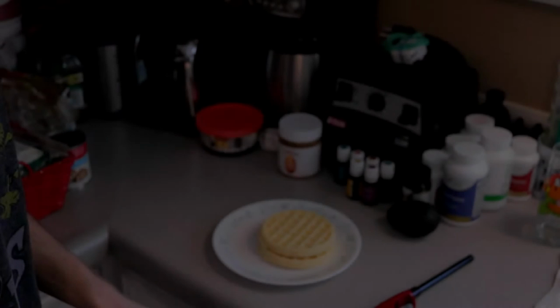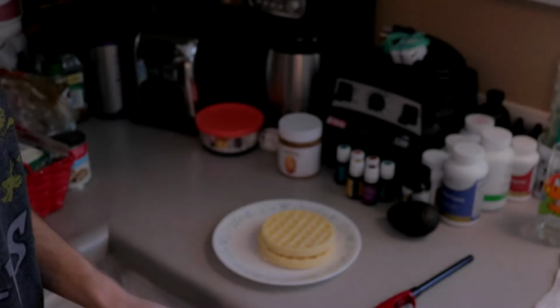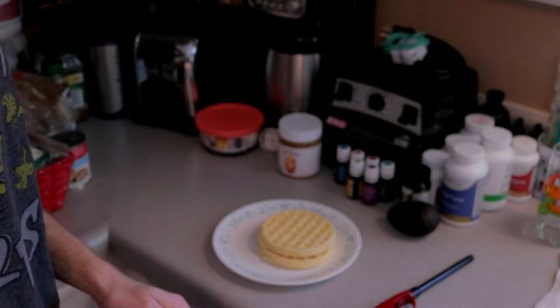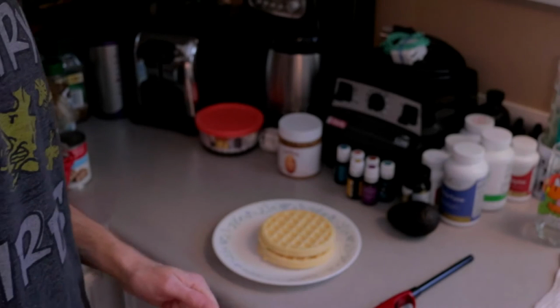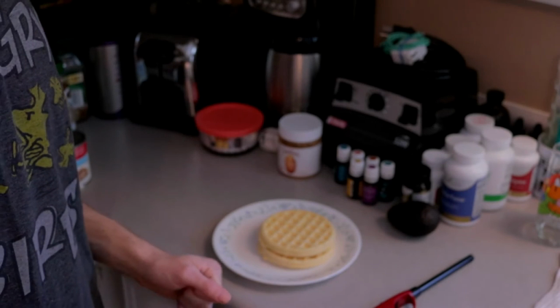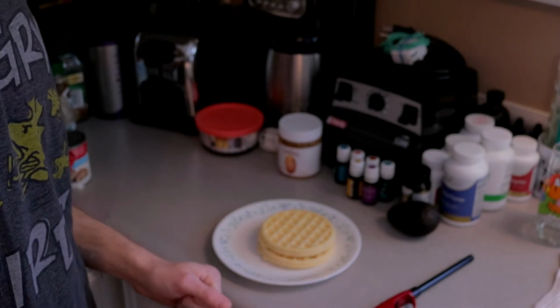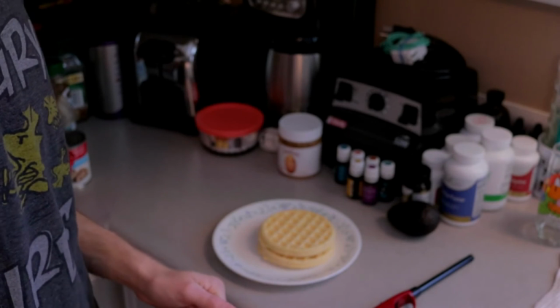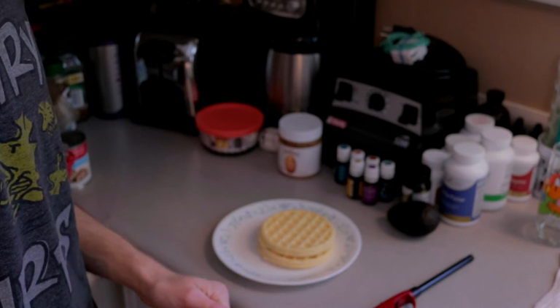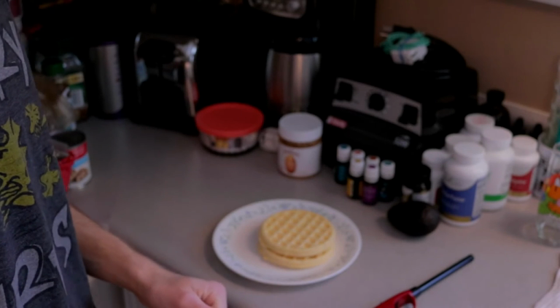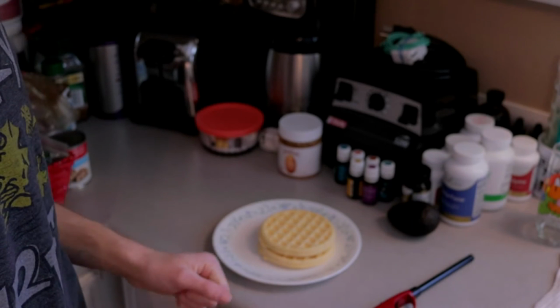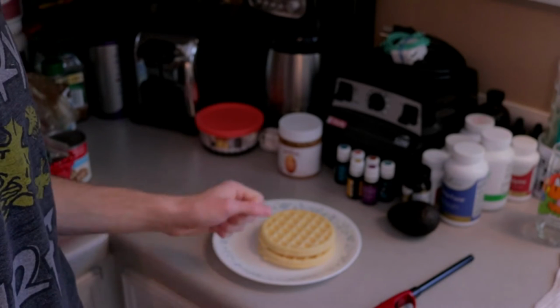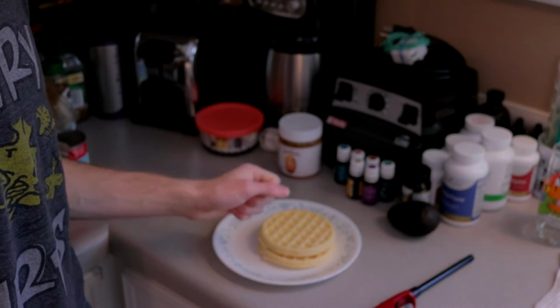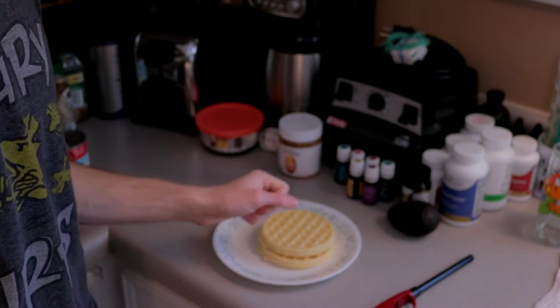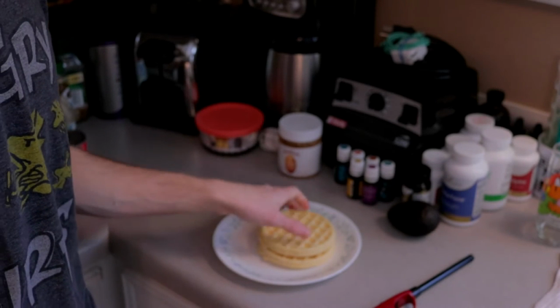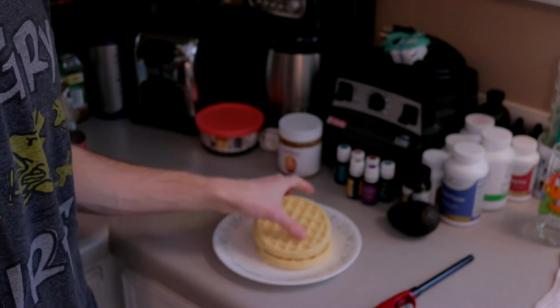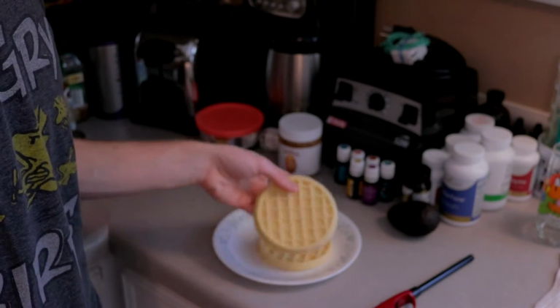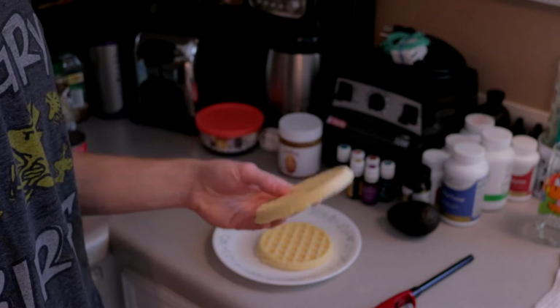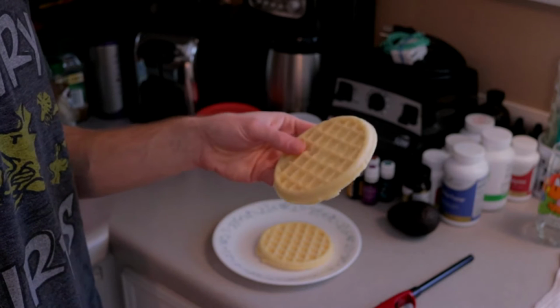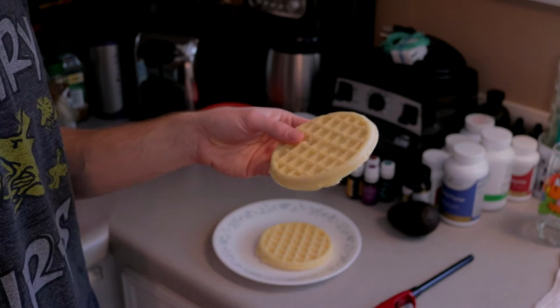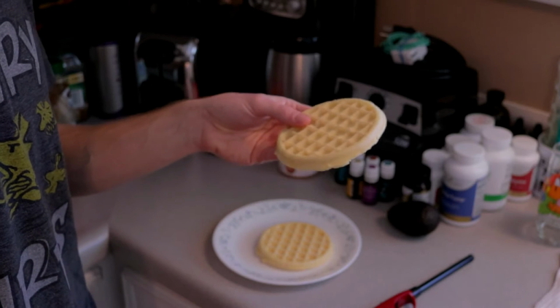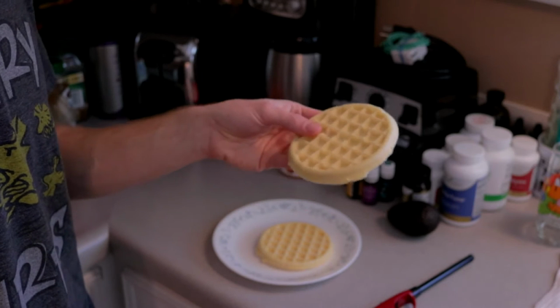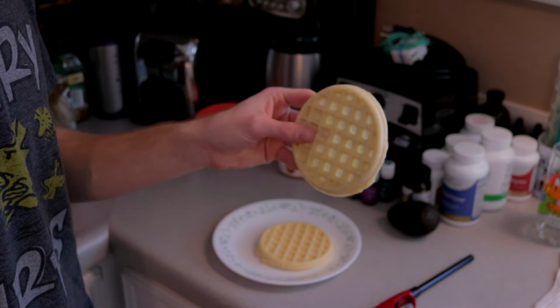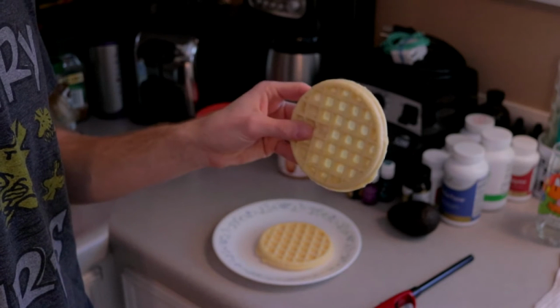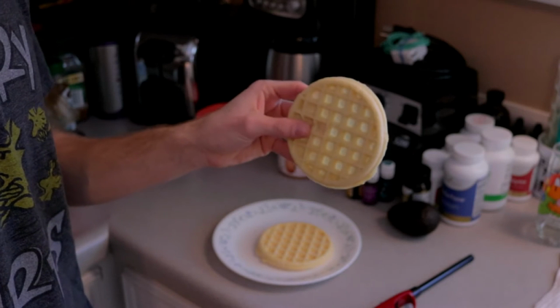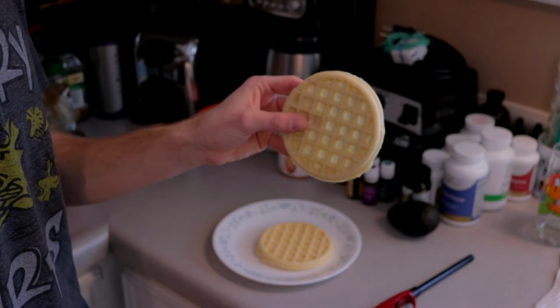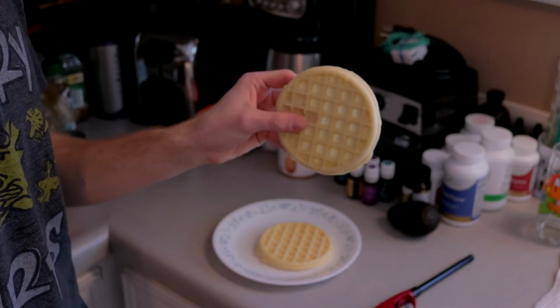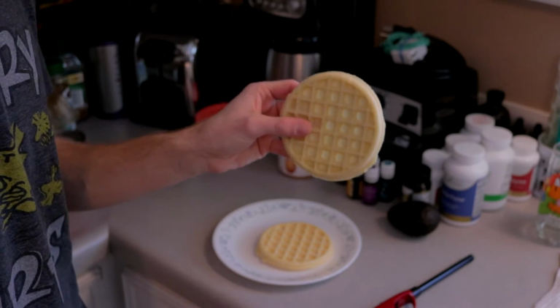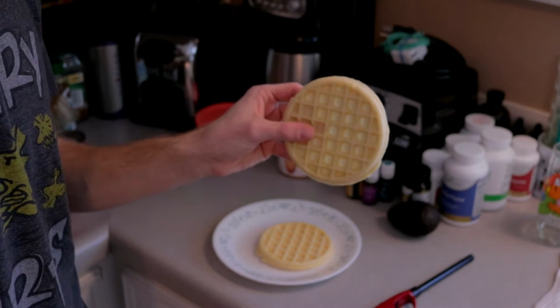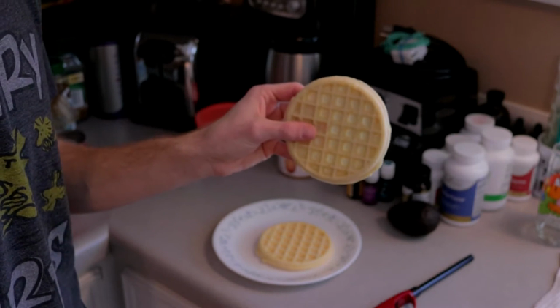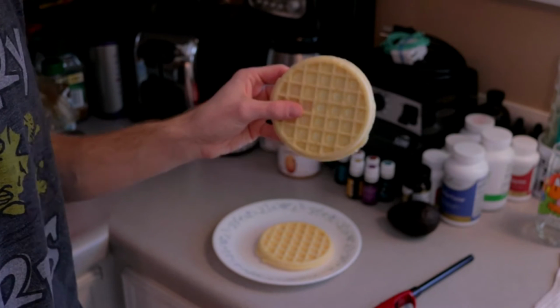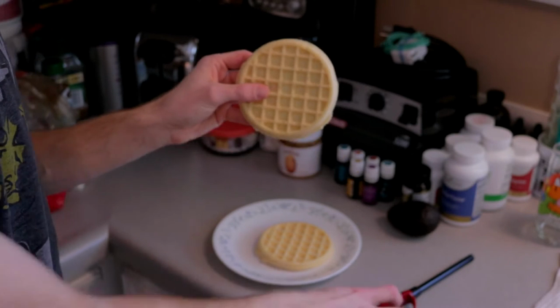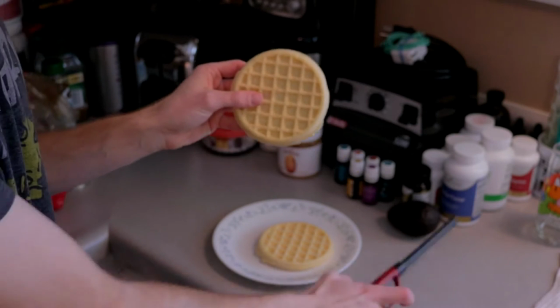Hey YouTube, welcome to my very first video, and this is going to be on trying to cook a frozen waffle with a lighter.